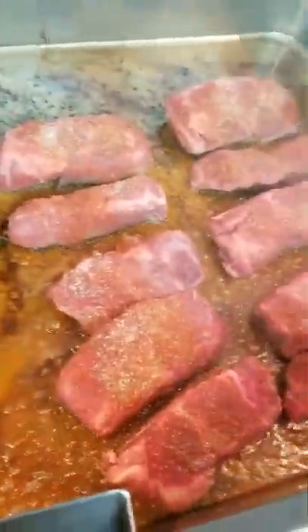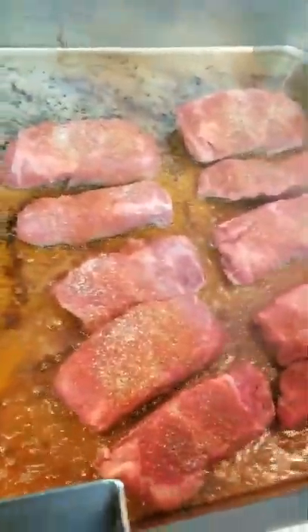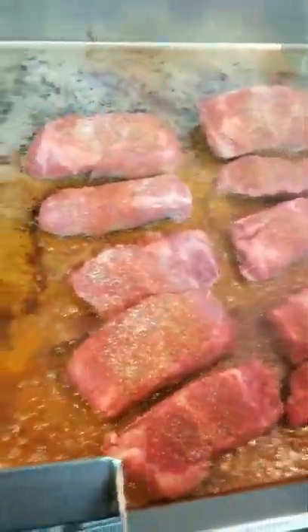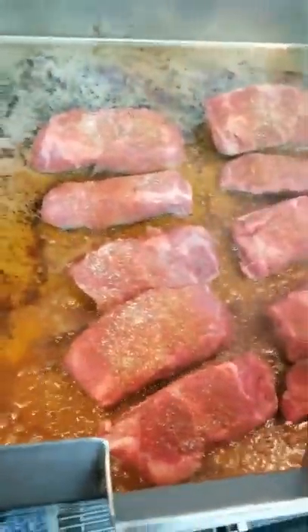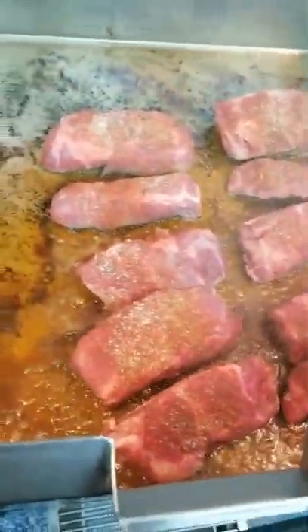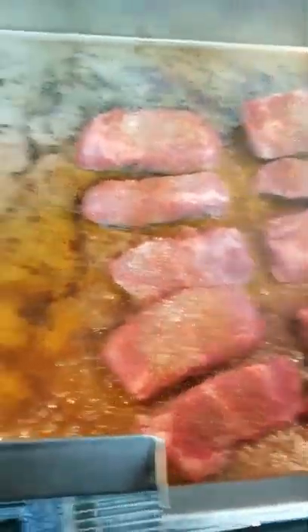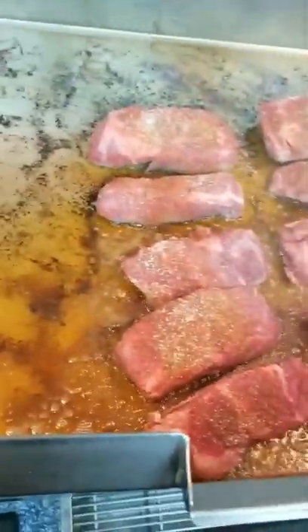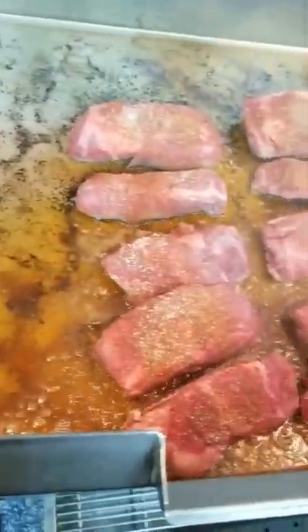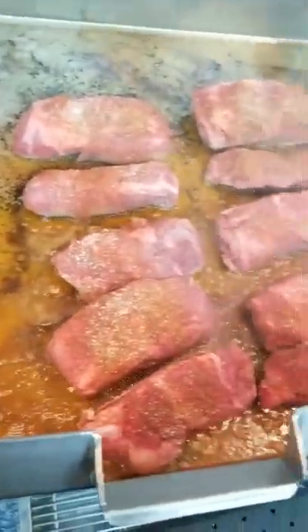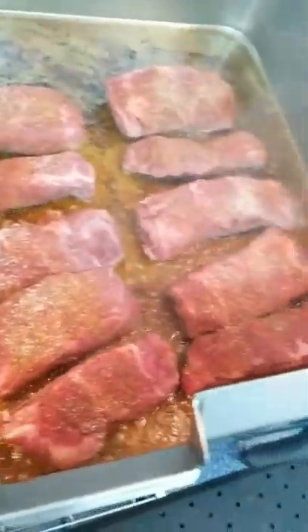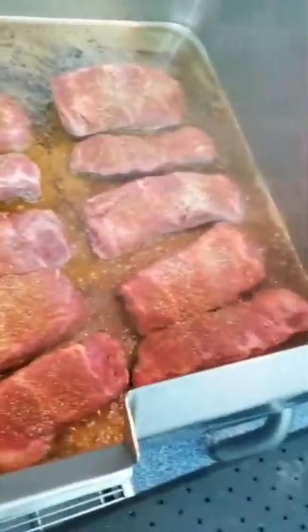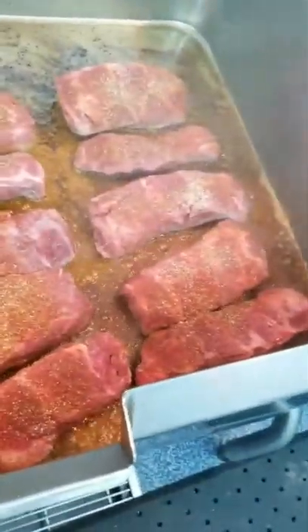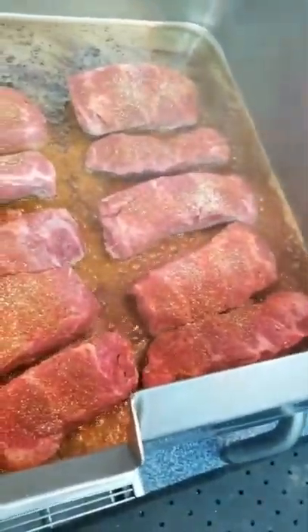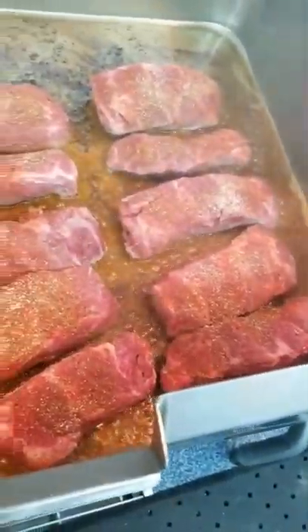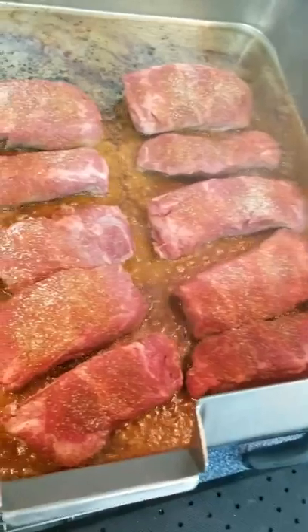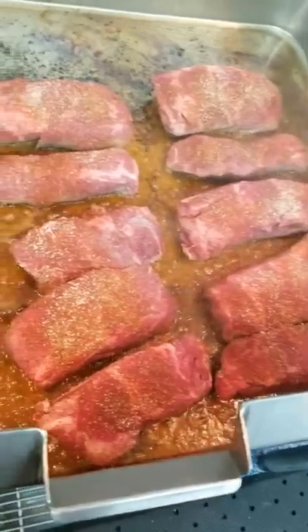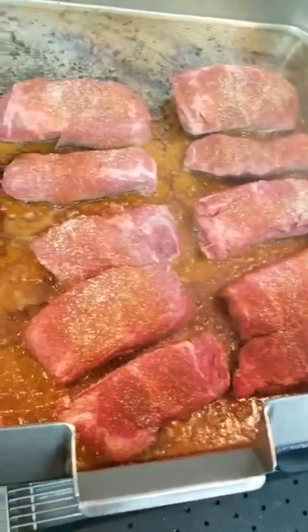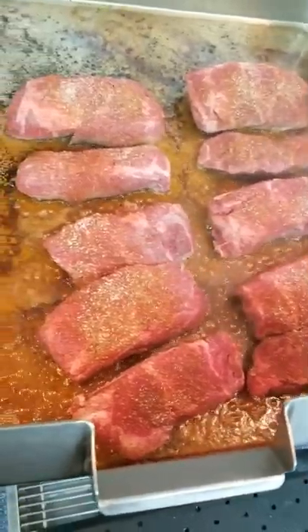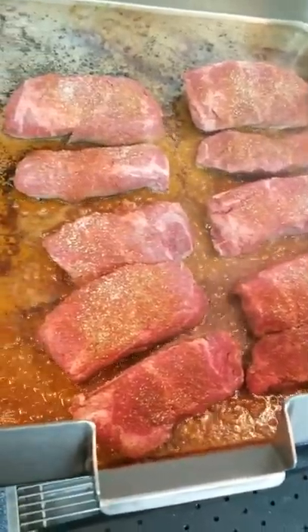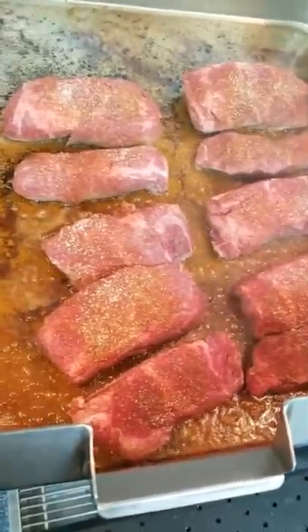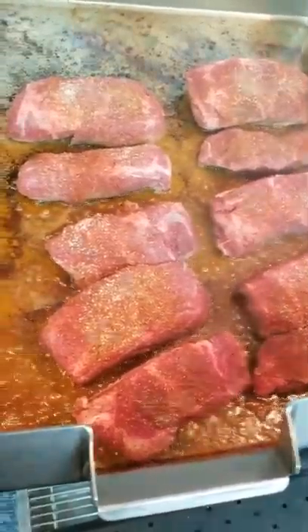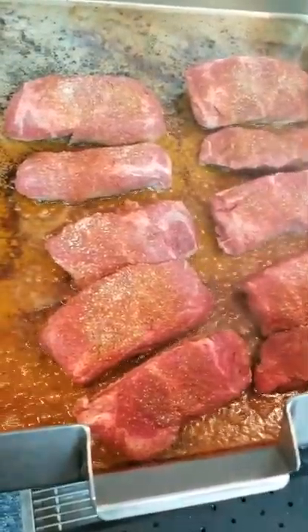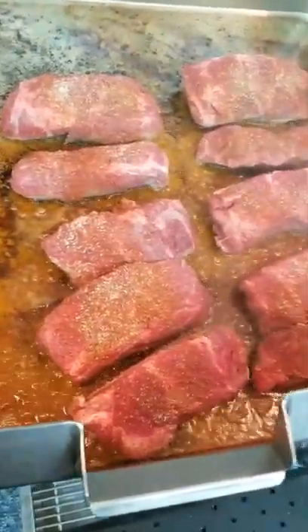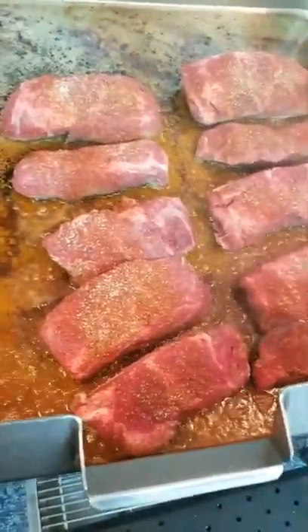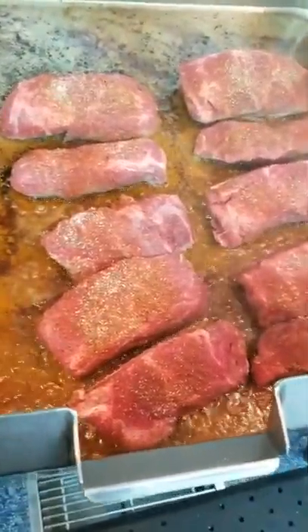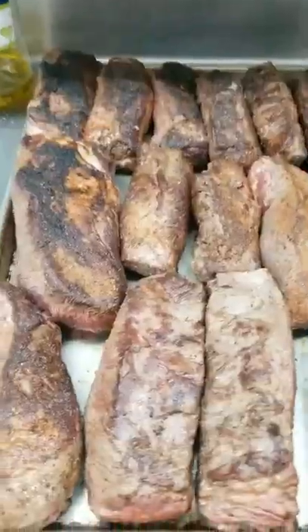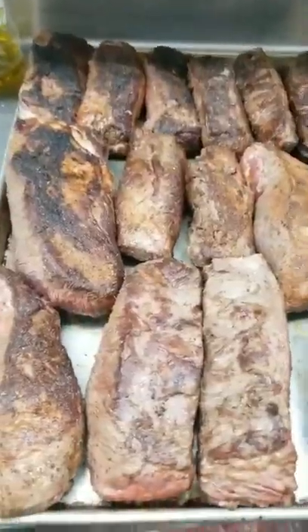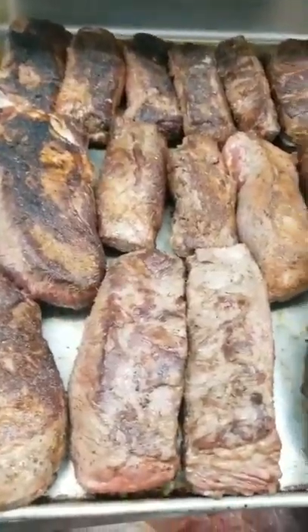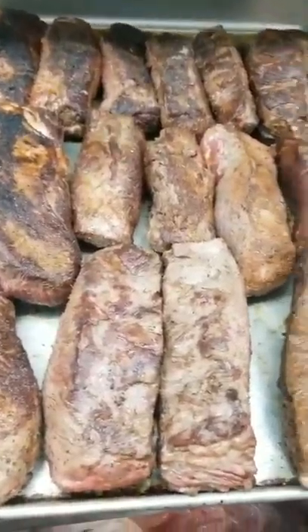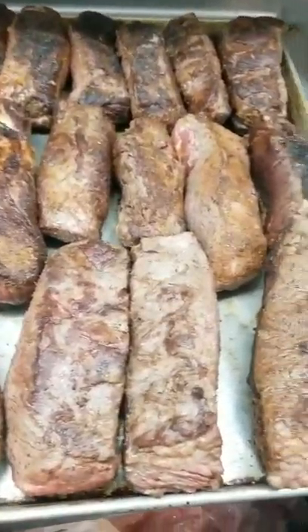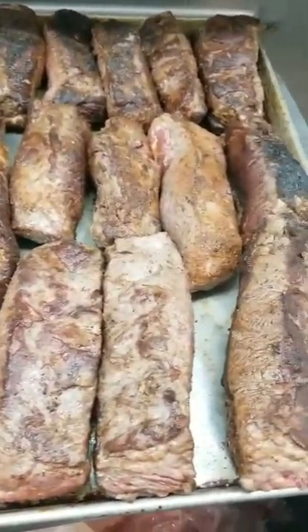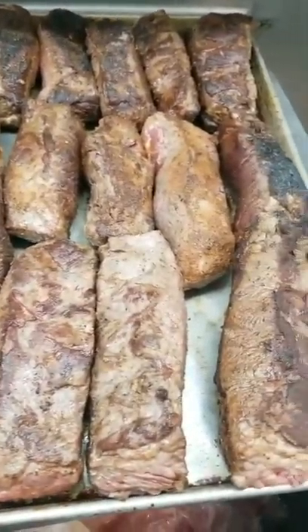Right here making some short ribs. First we're gonna sear them — step one — then pull them out.